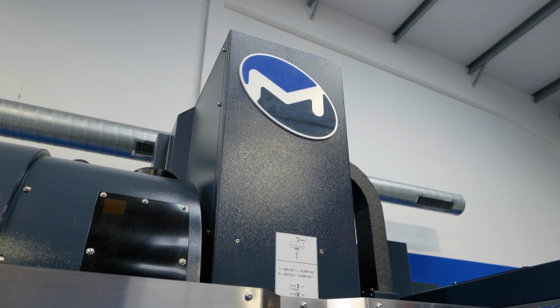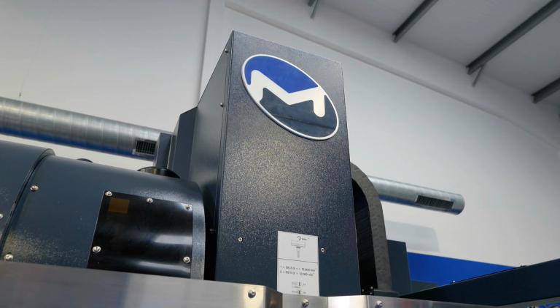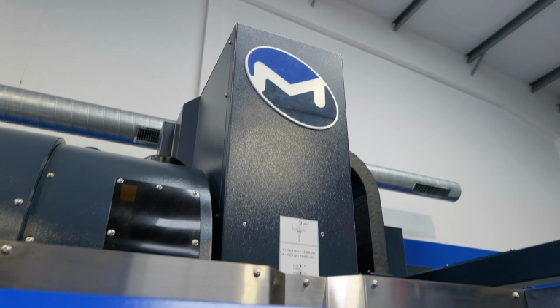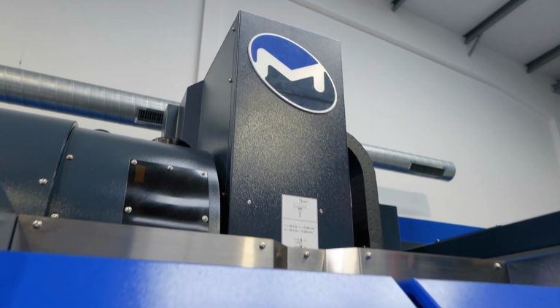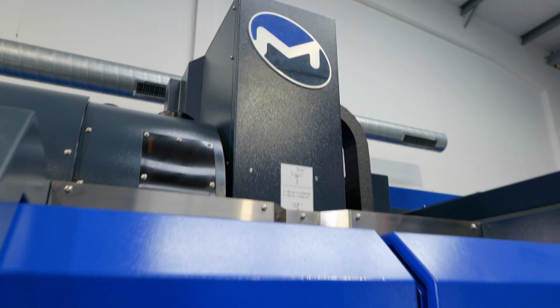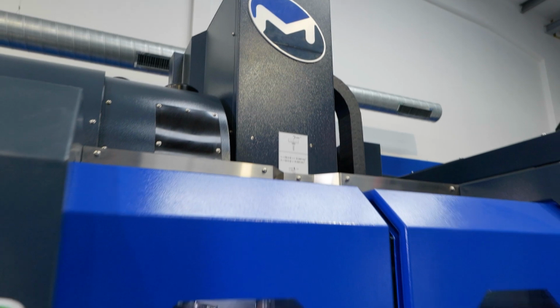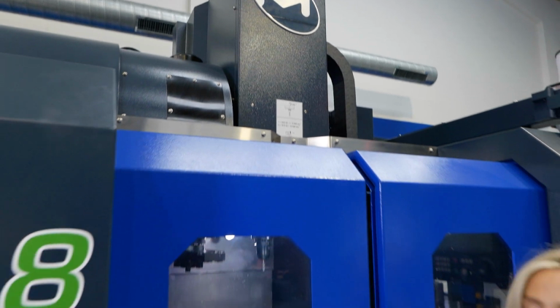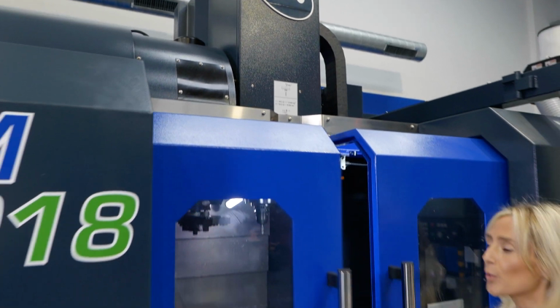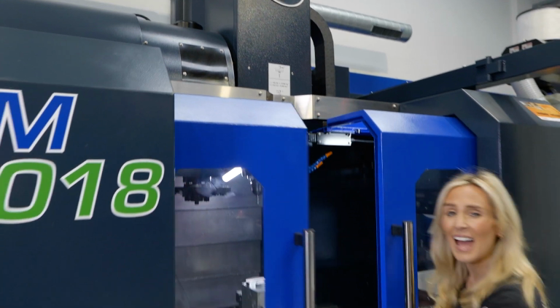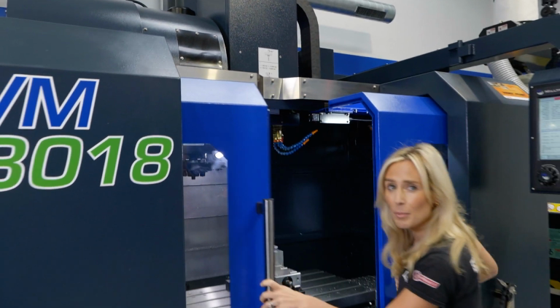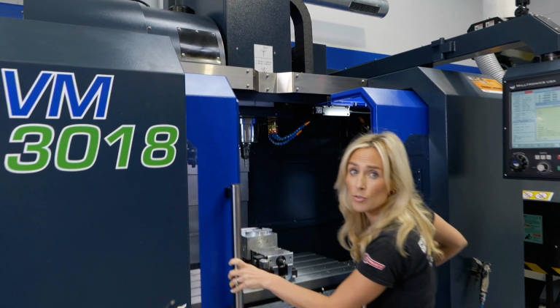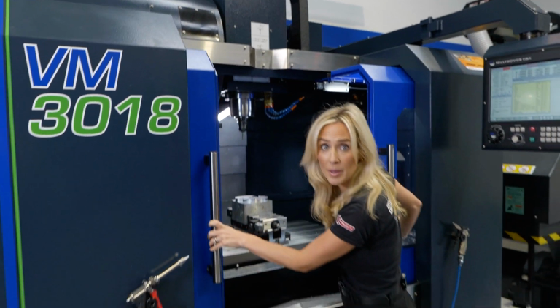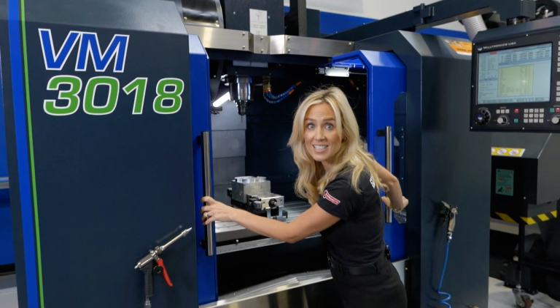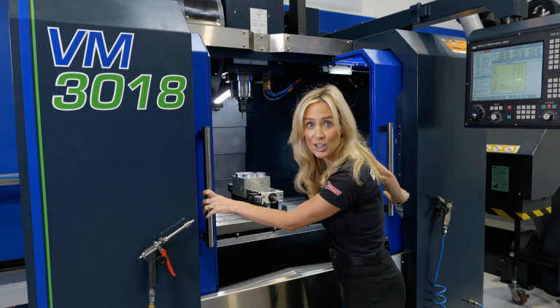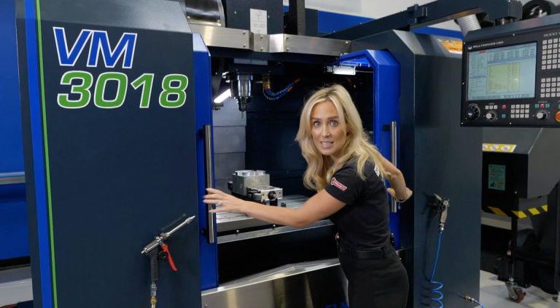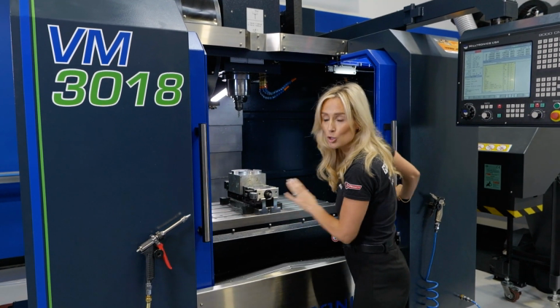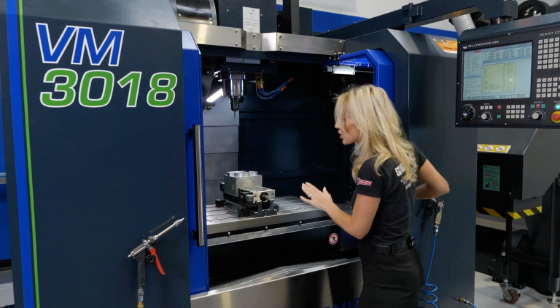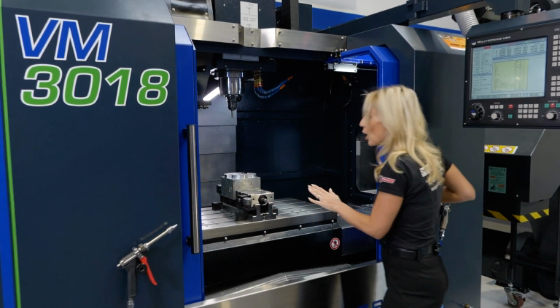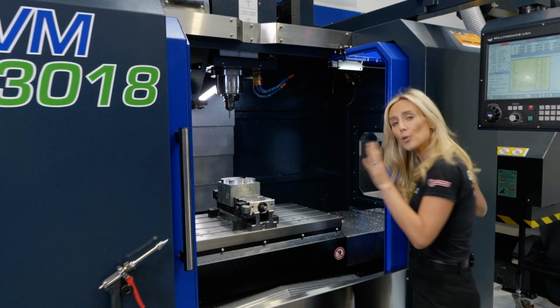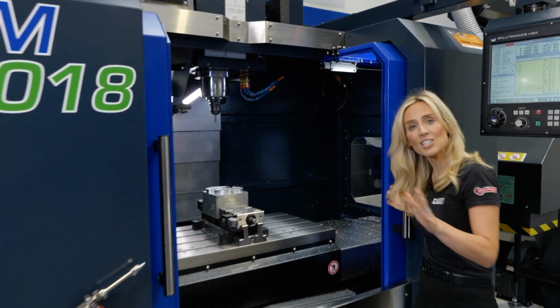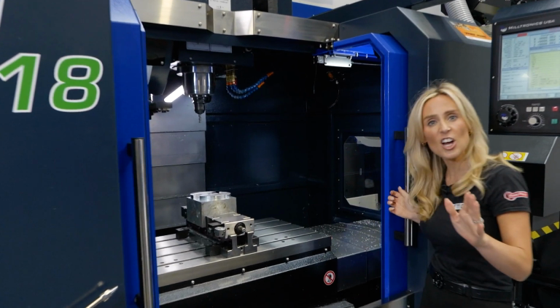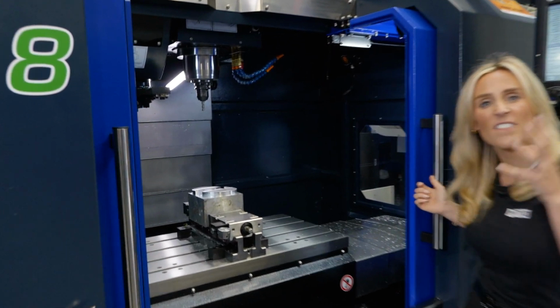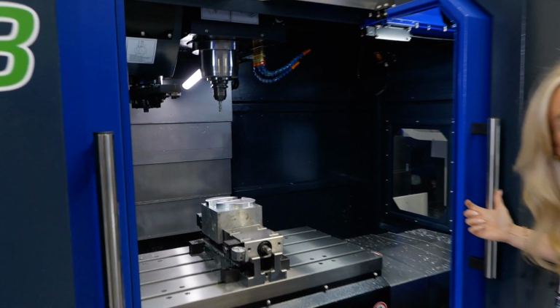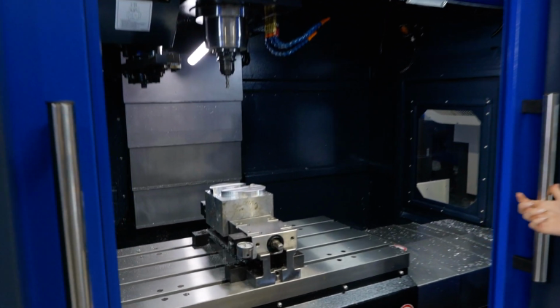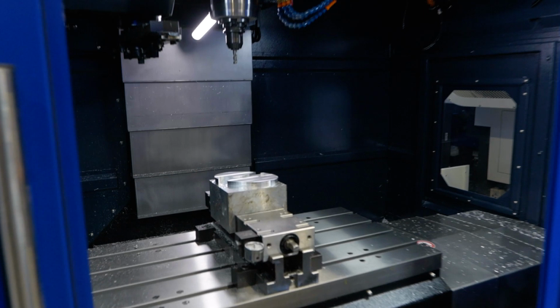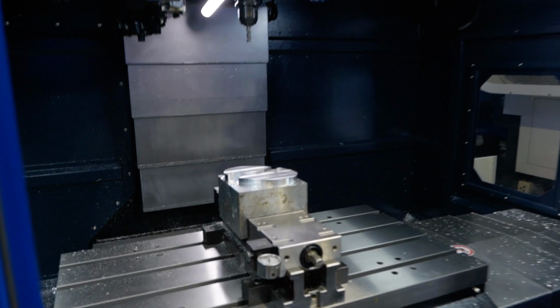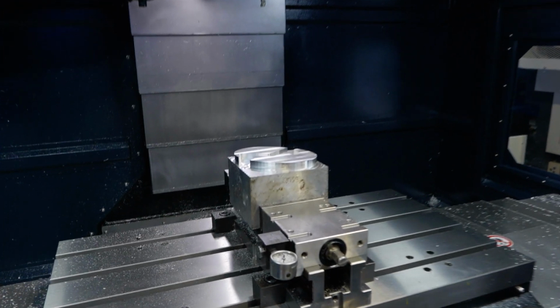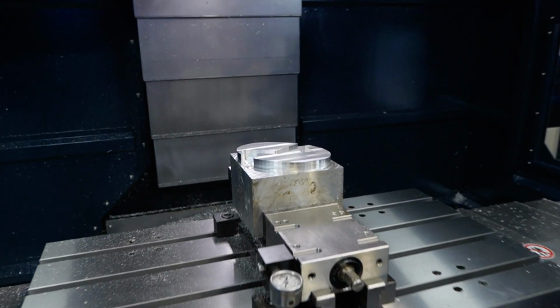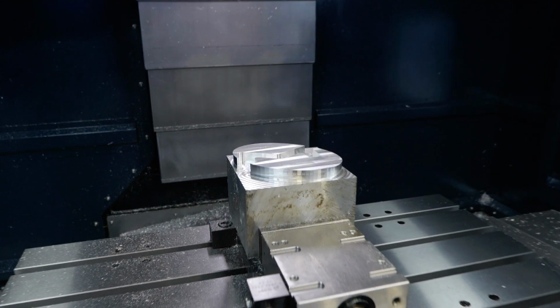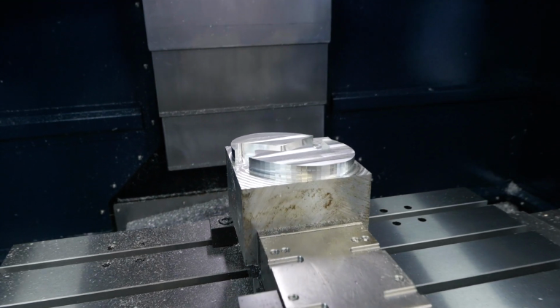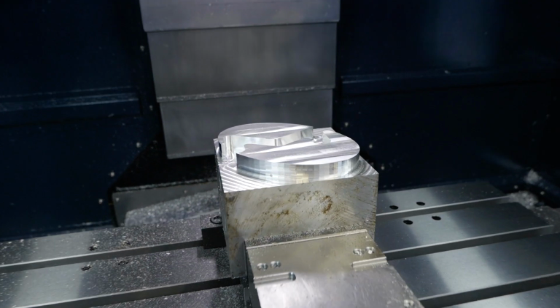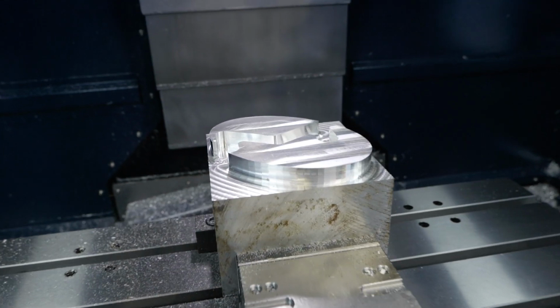The team have put together a great event for you with a healthy mixture of seminars and cutting demonstrations, and you'll get to learn the values that this business have within the machine tool industry.